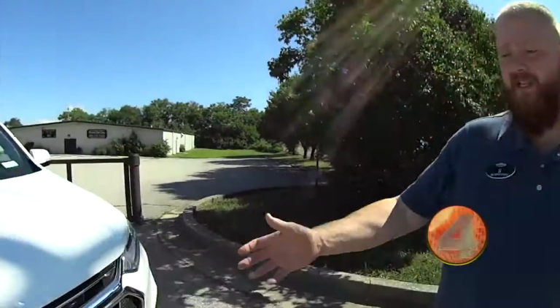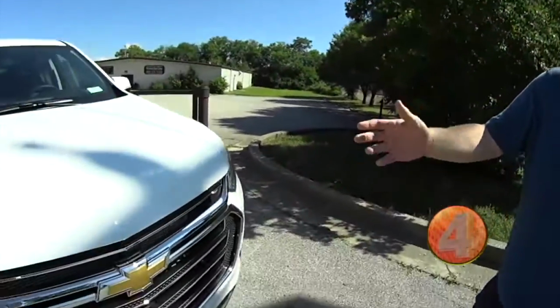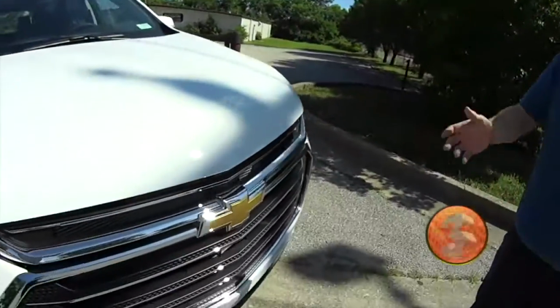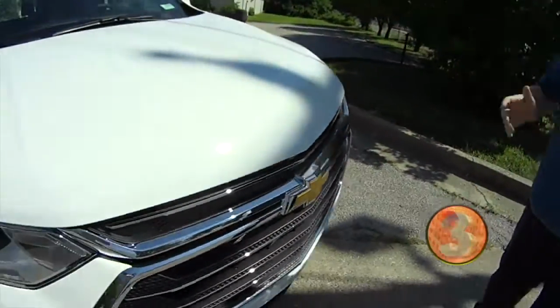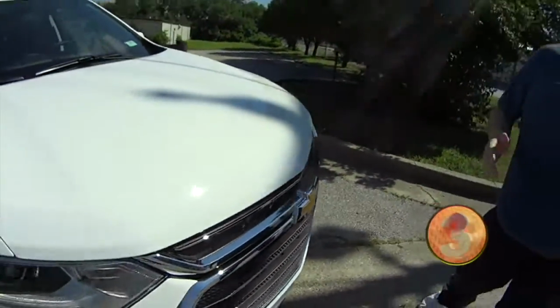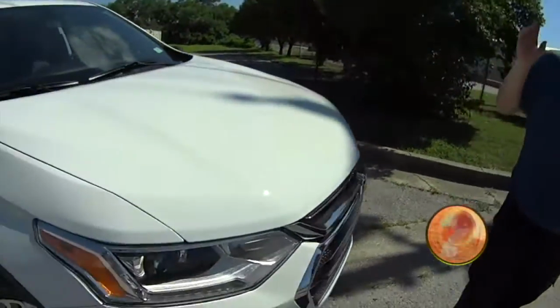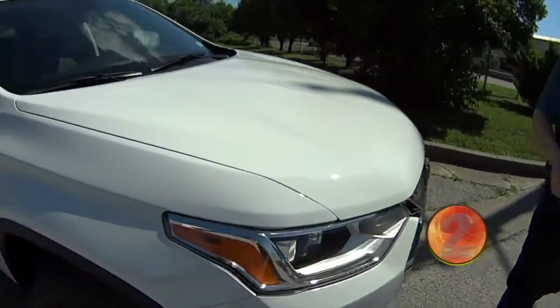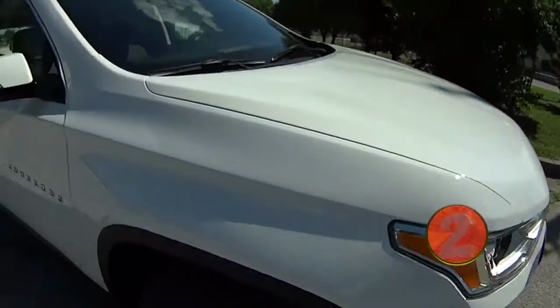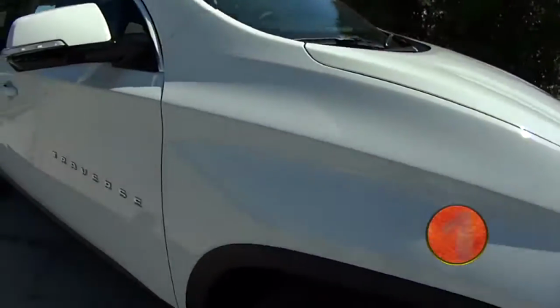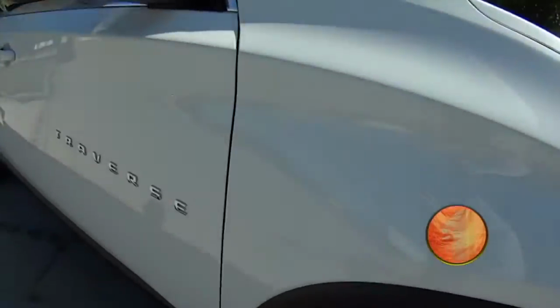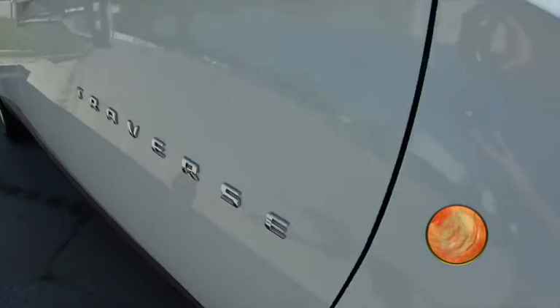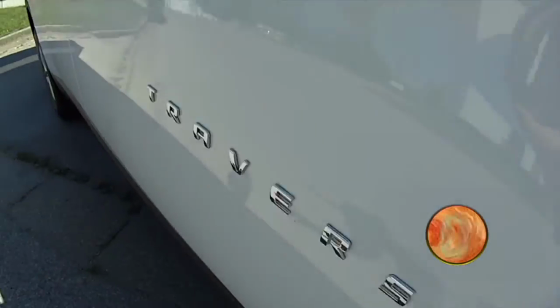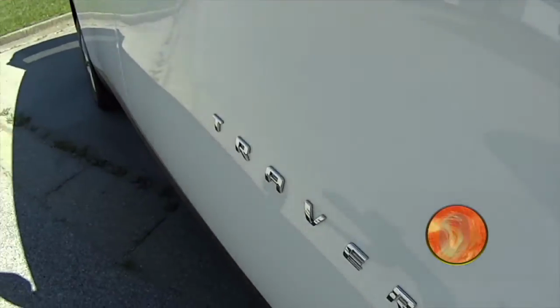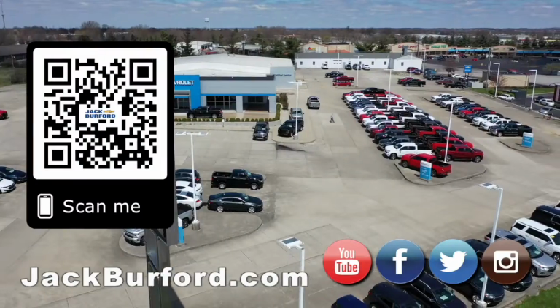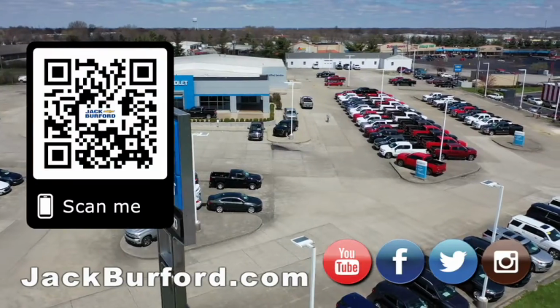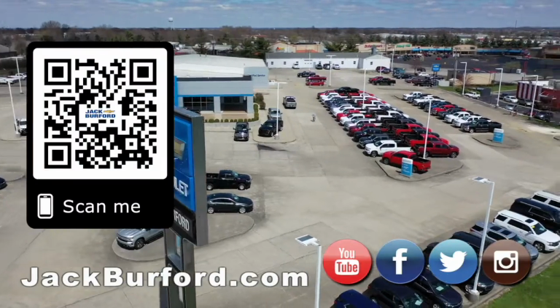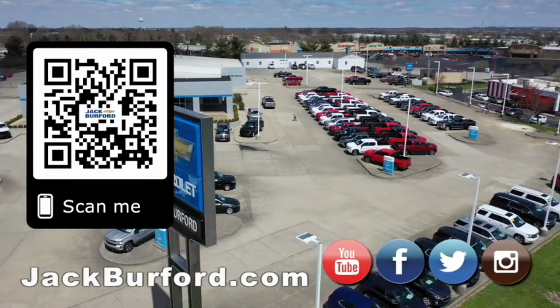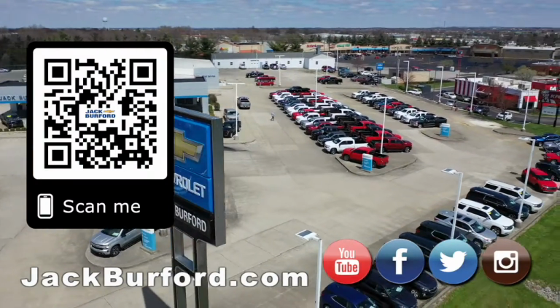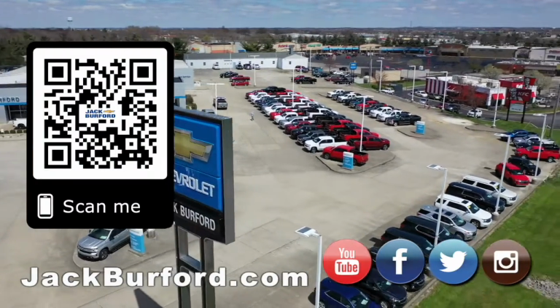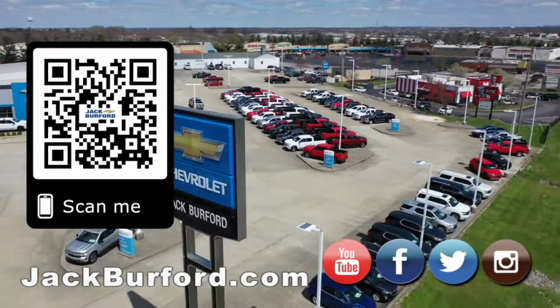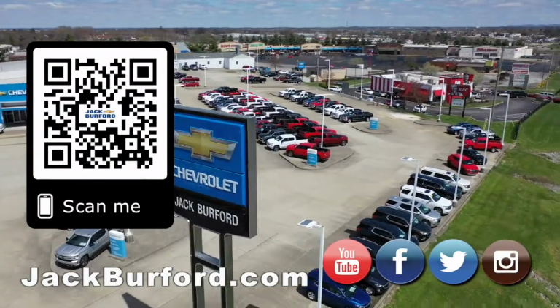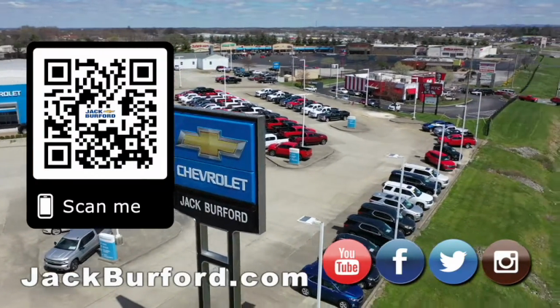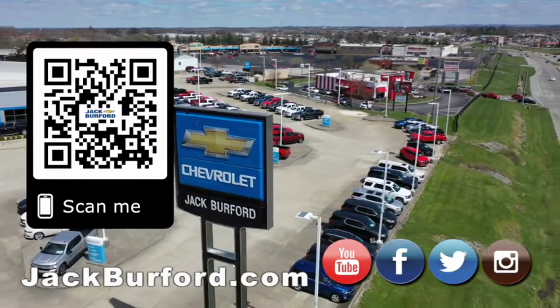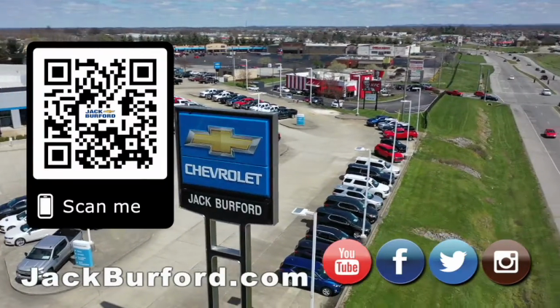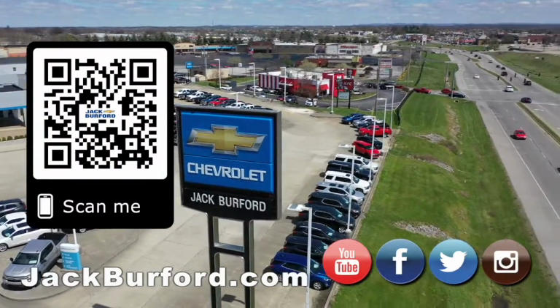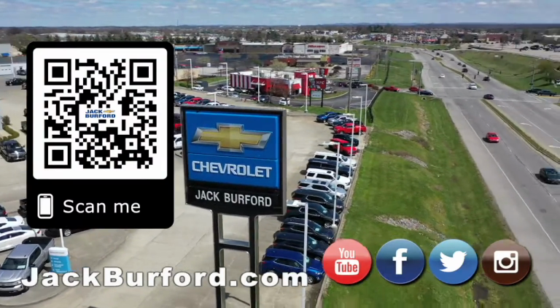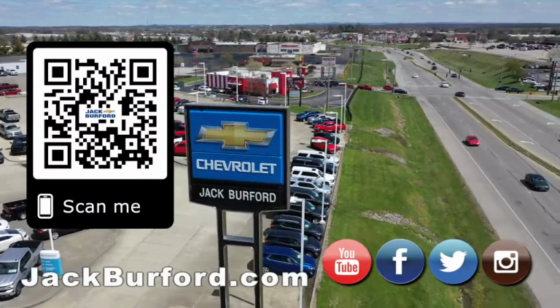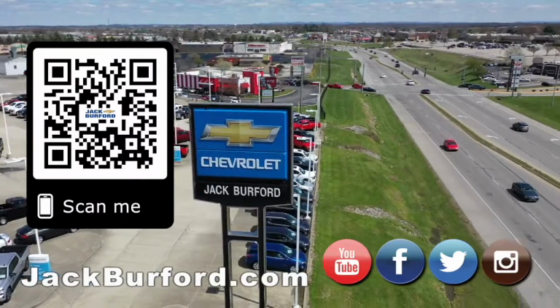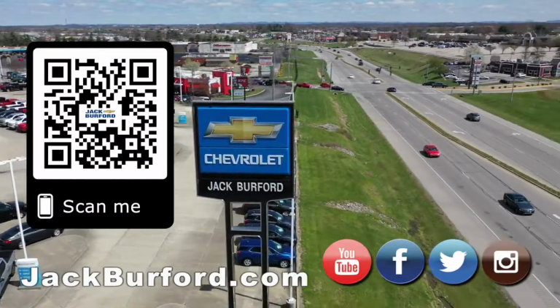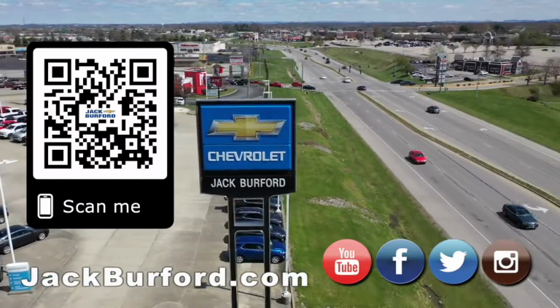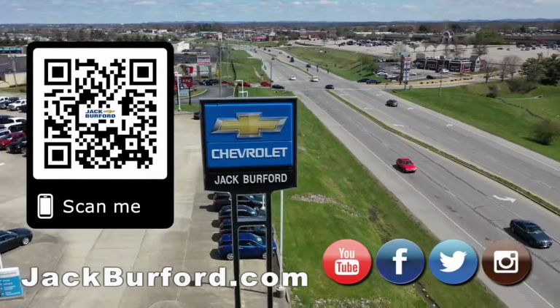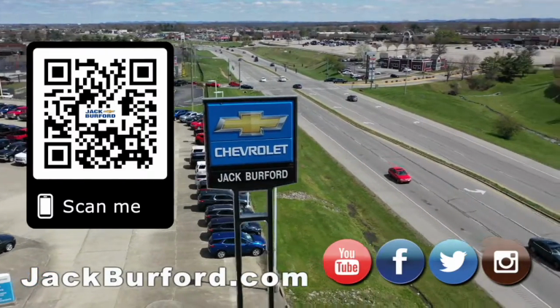Check it out — Chevy Traverse 2020 model, Jack Burford Chevrolet. Why would you buy a vehicle anywhere else? Make sure to visit us at jackburford.com and subscribe to our YouTube channel.